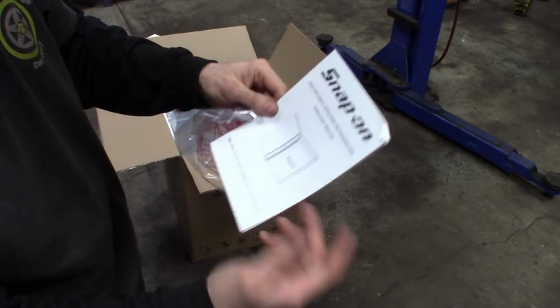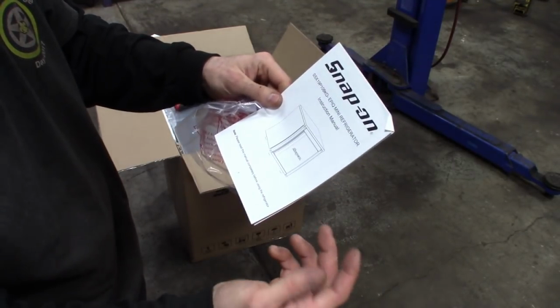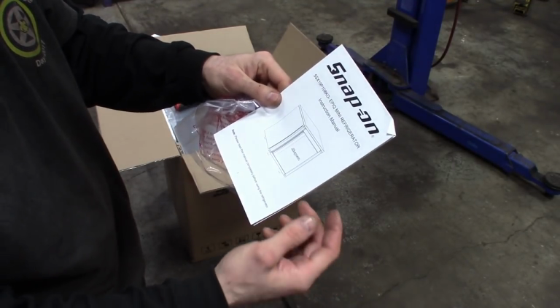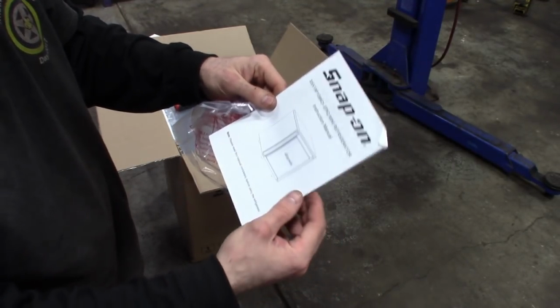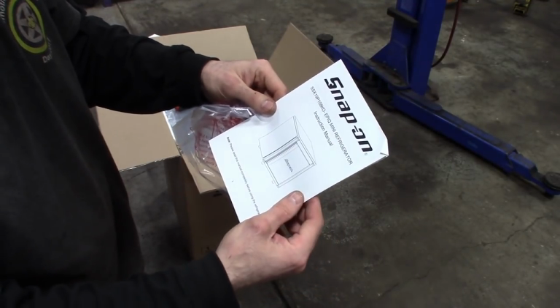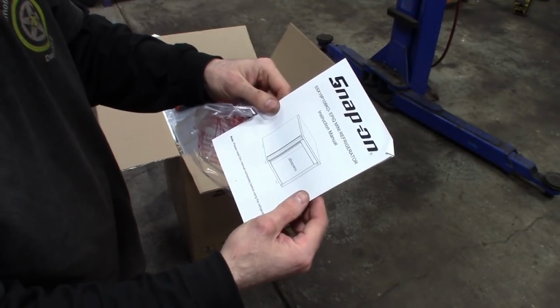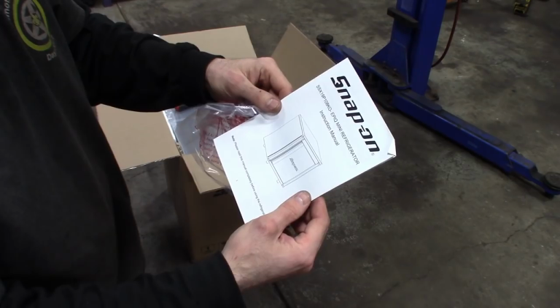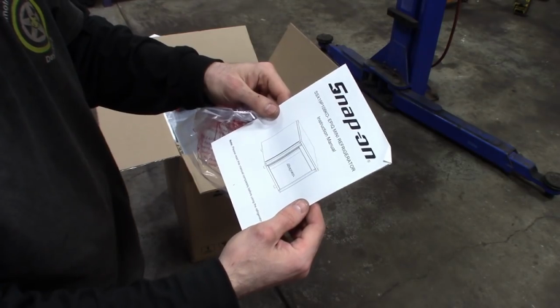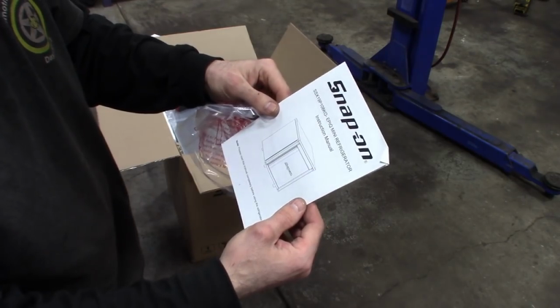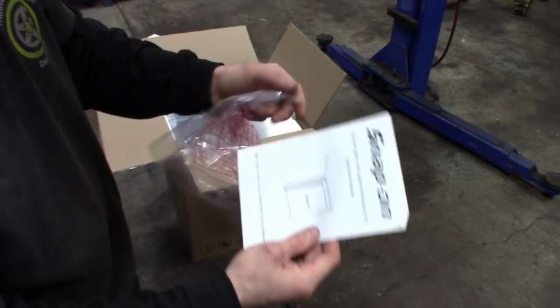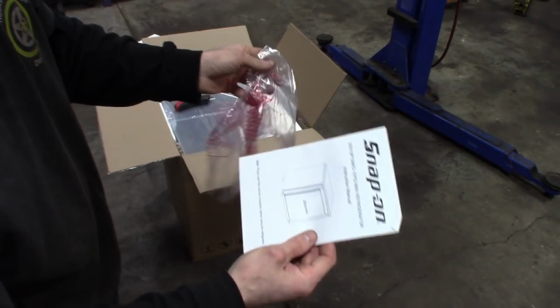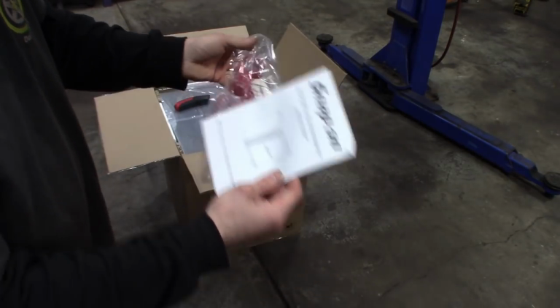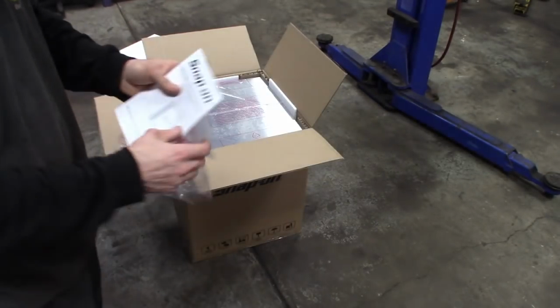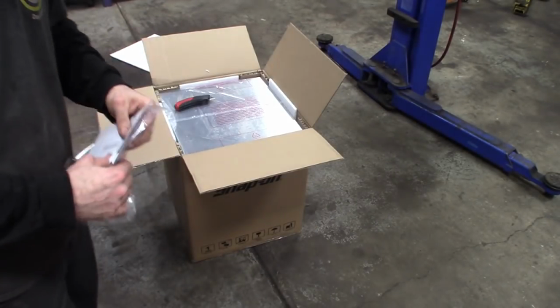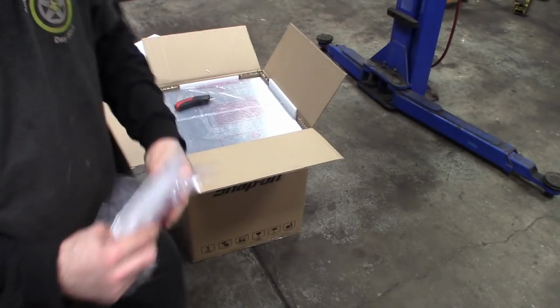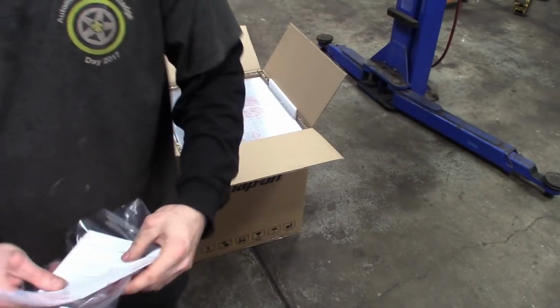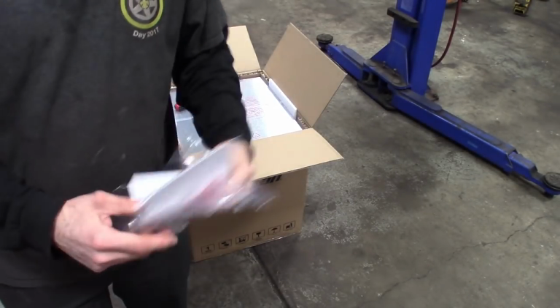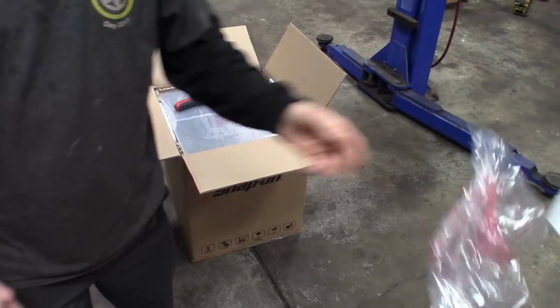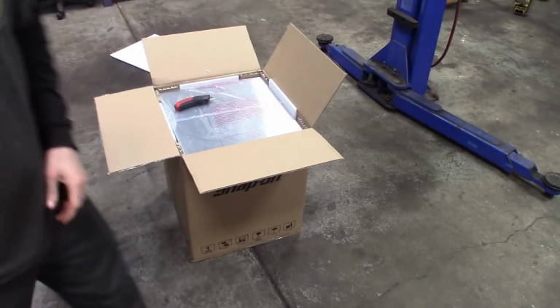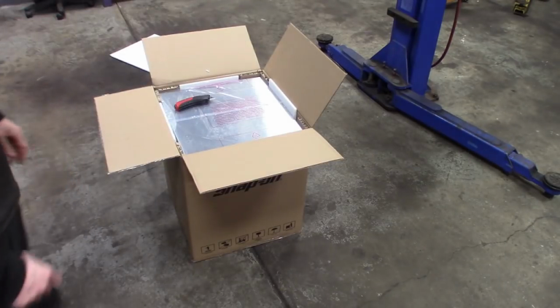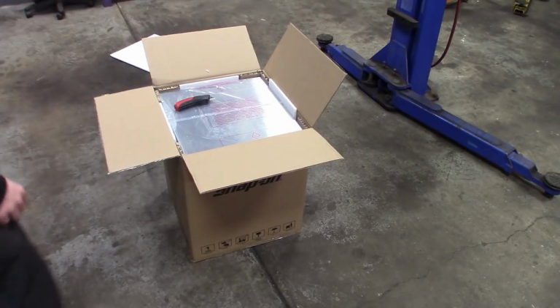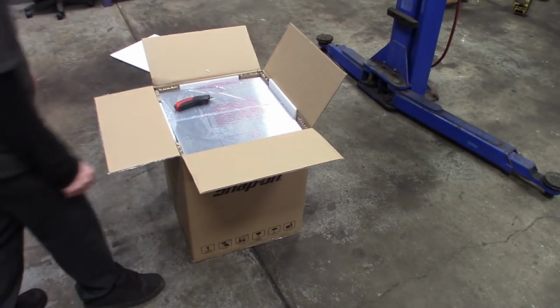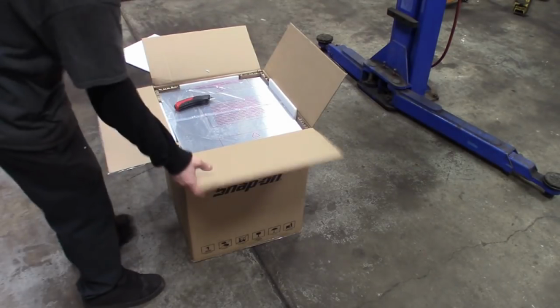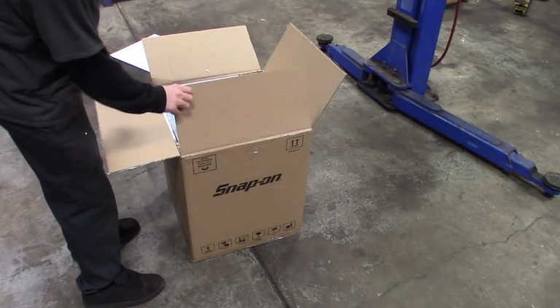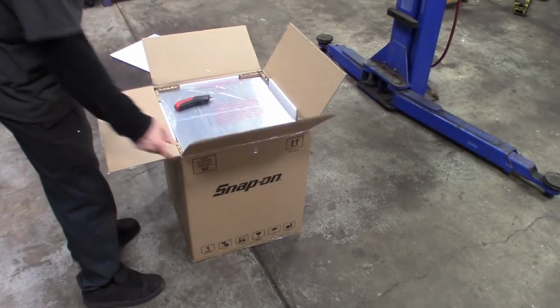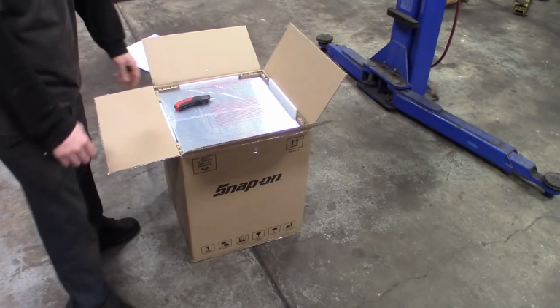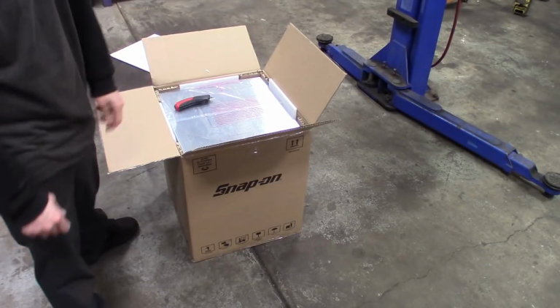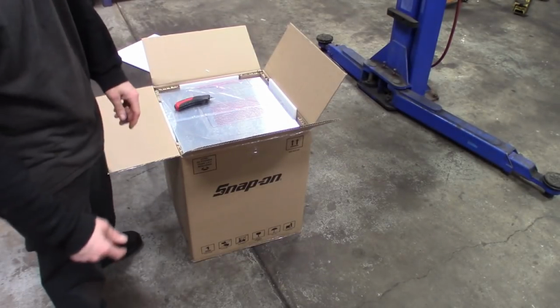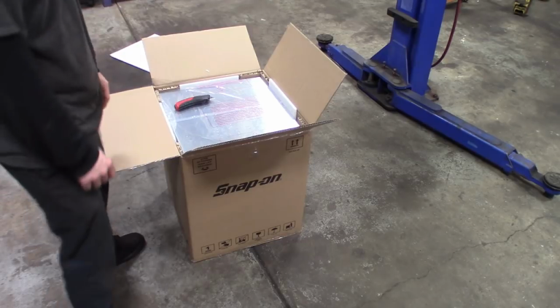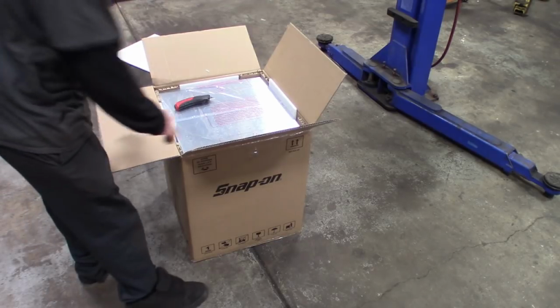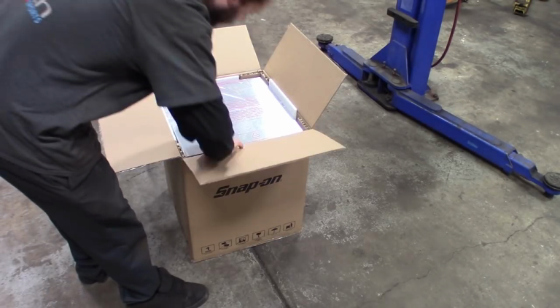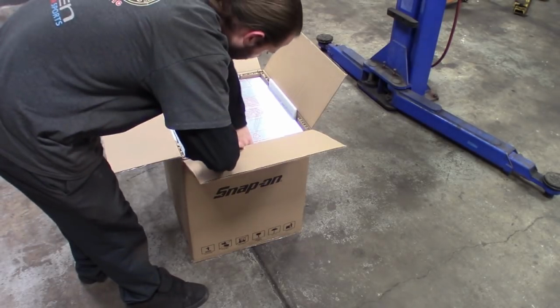Take warm beer, put it in there, wait, take out cold beer and drink it. Repeat process. So that's that. Probably going to have to just cut this down the side here and see what the front looks like.